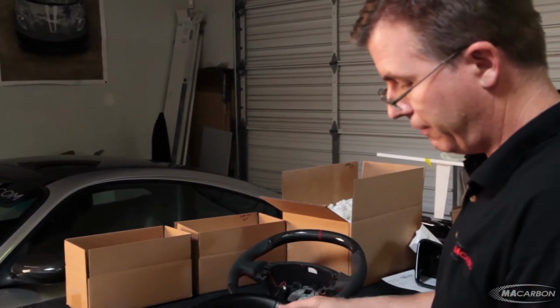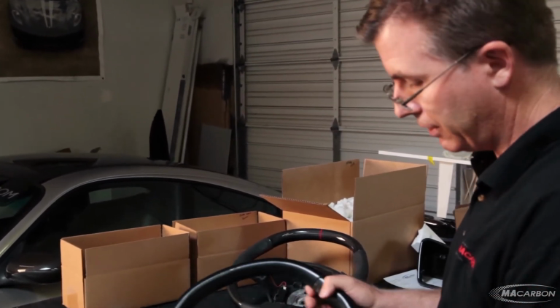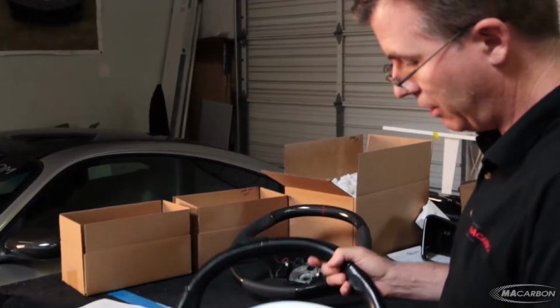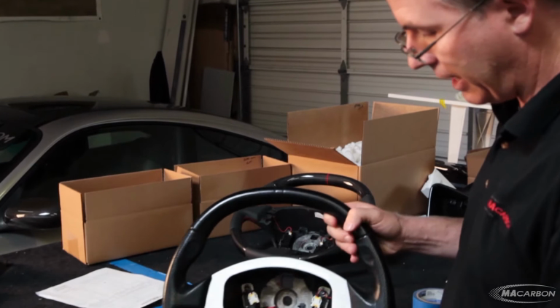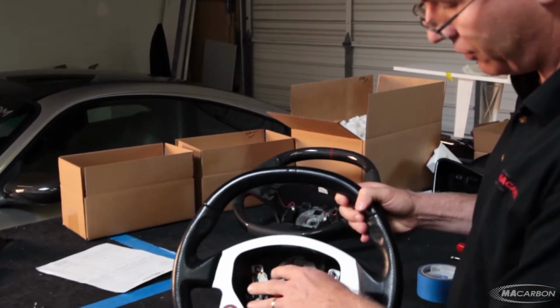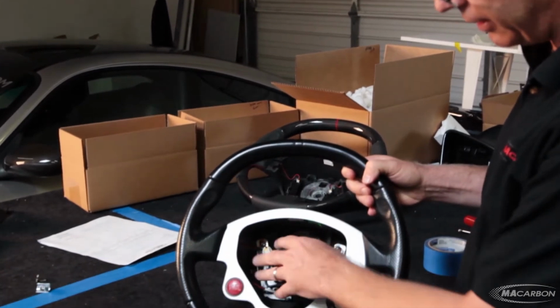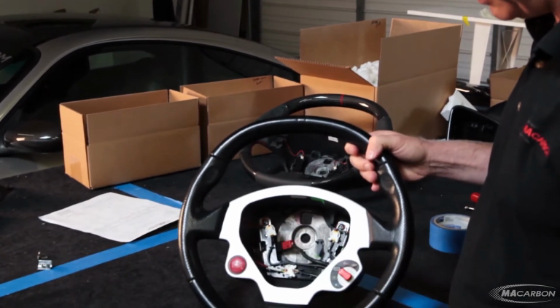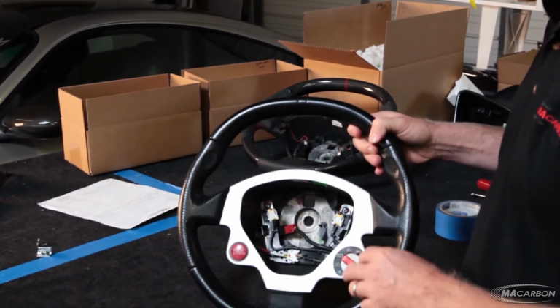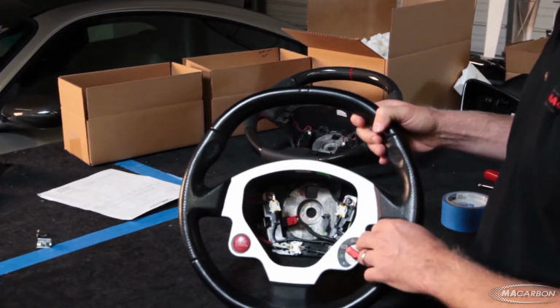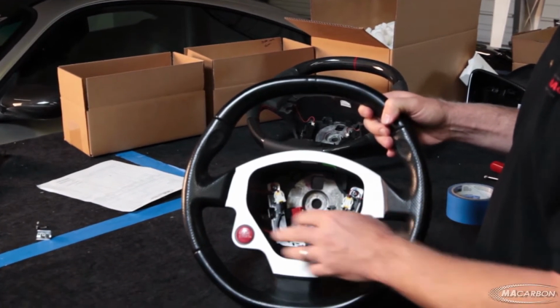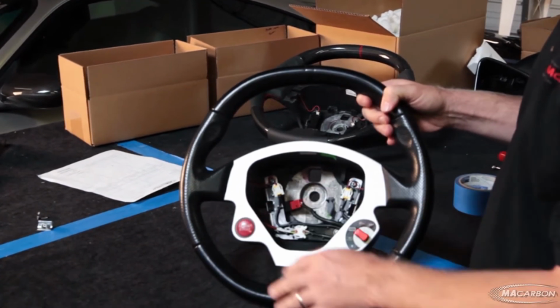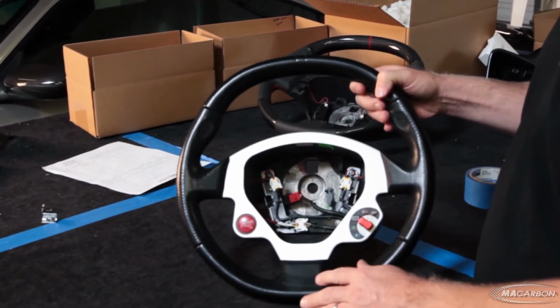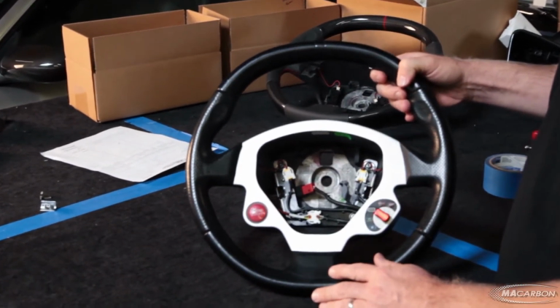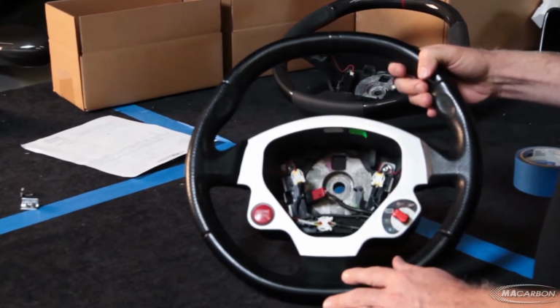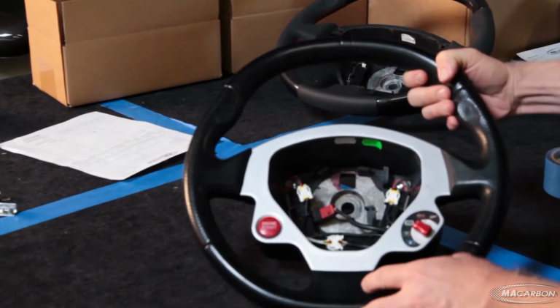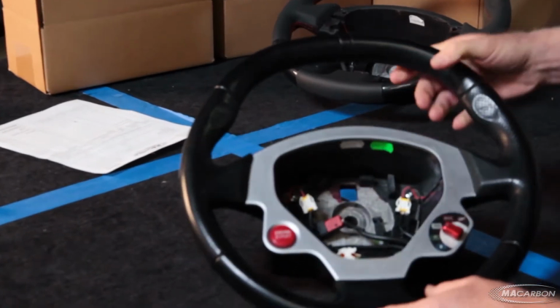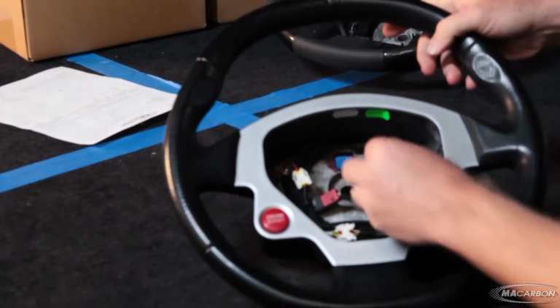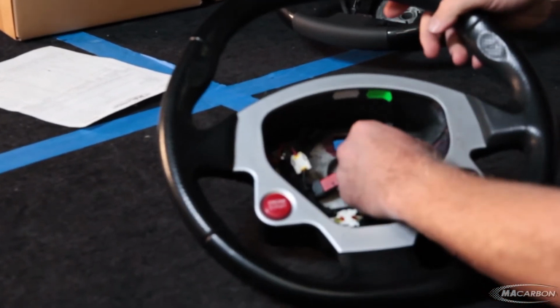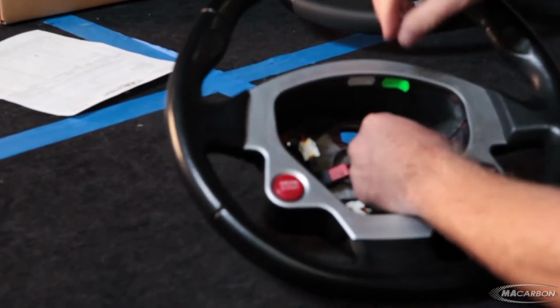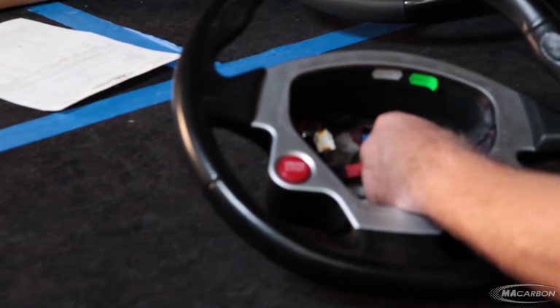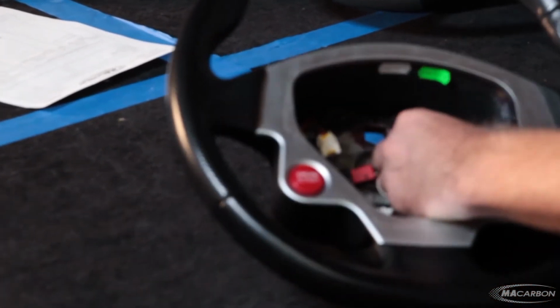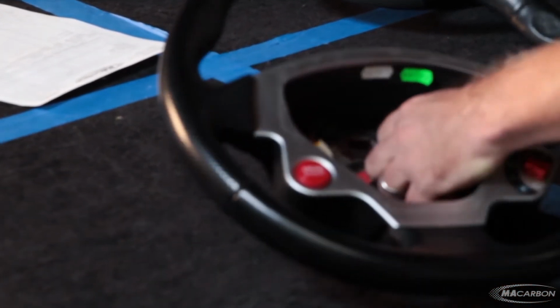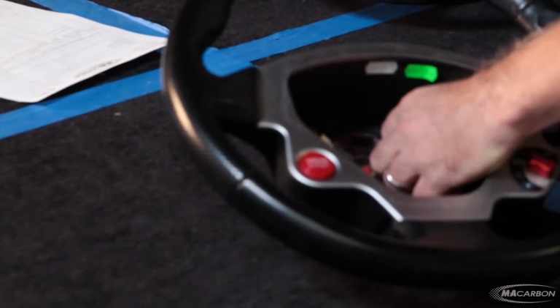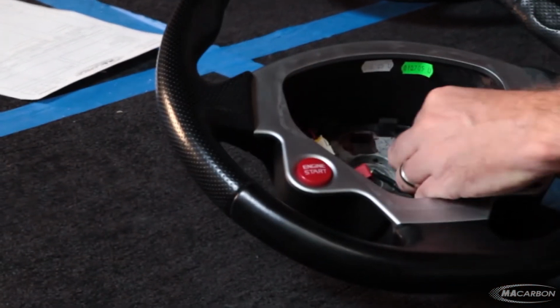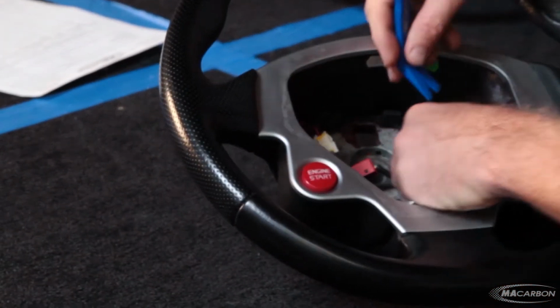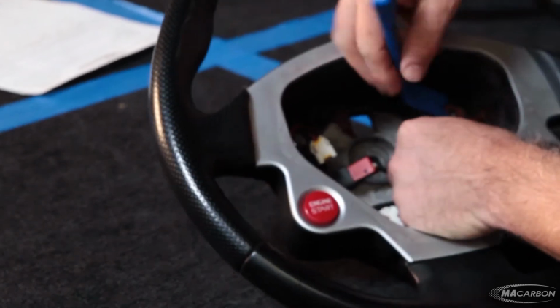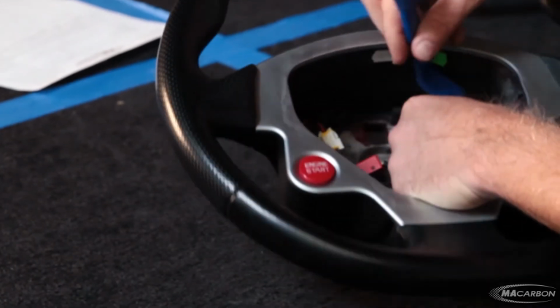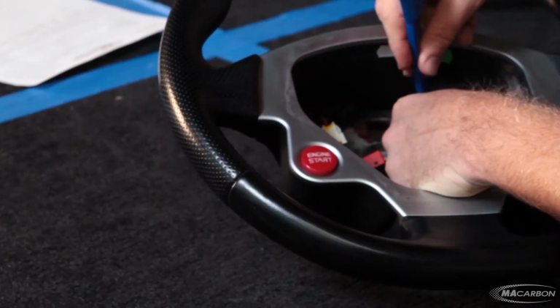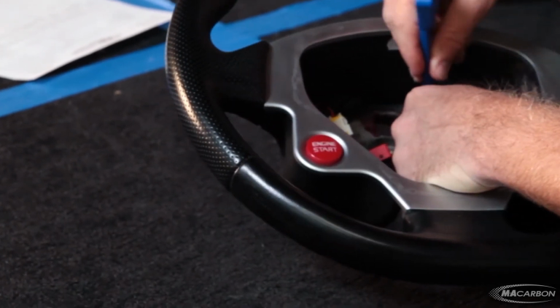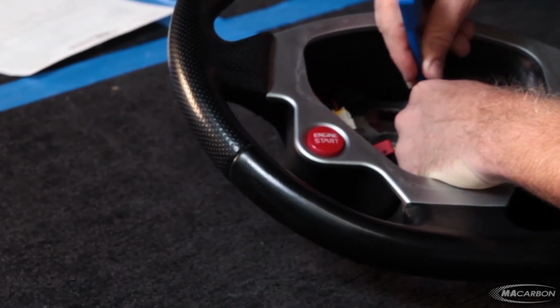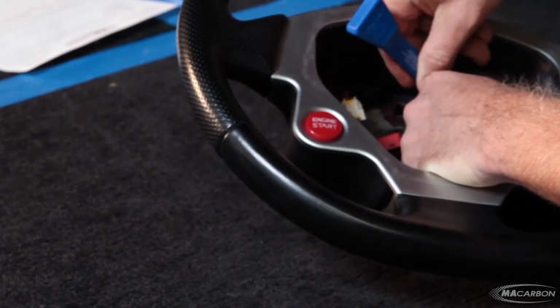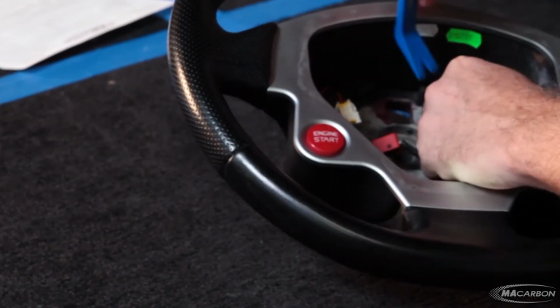You can see here inside you've got the electronic connectors, you've got the Manettino, your start switch there. The first thing we need to do is use one of our MA Carbon install tools to get the horn buttons released.